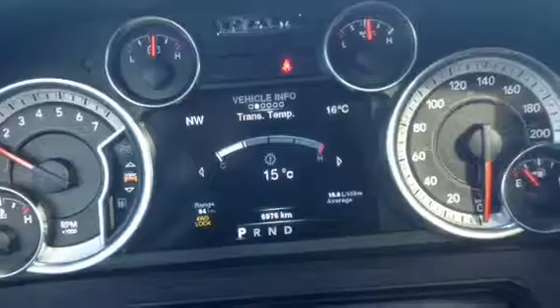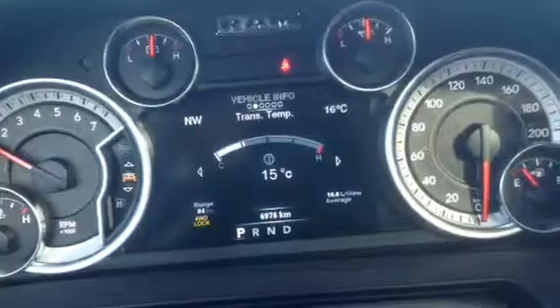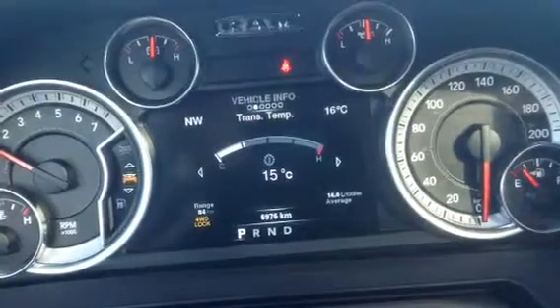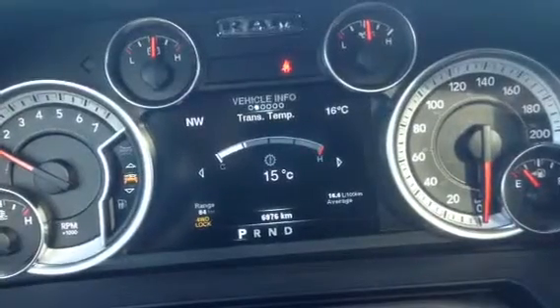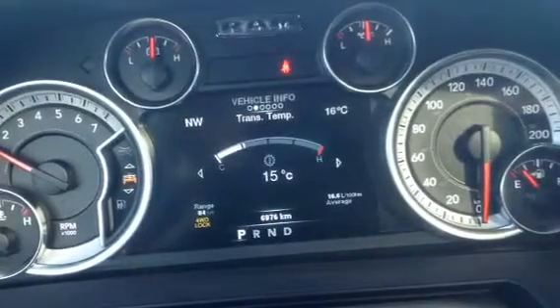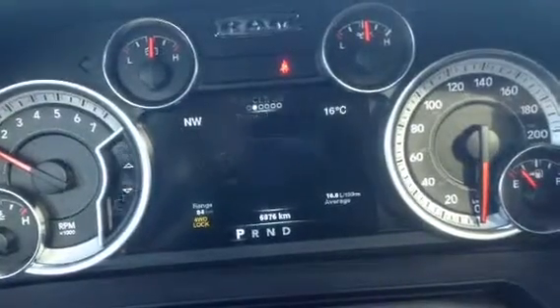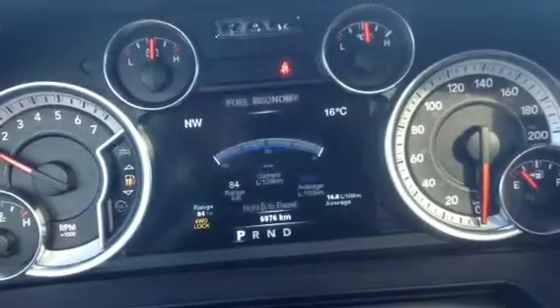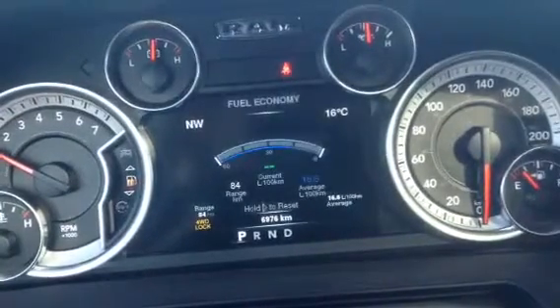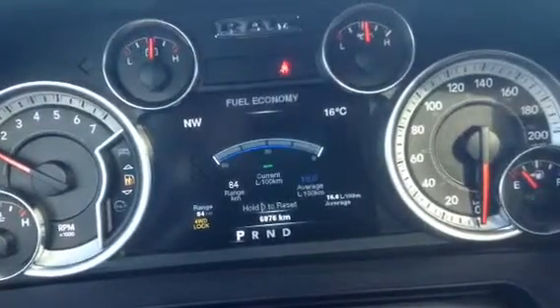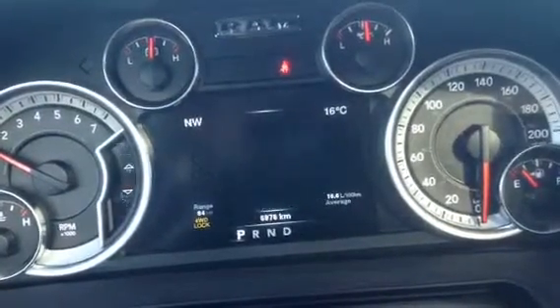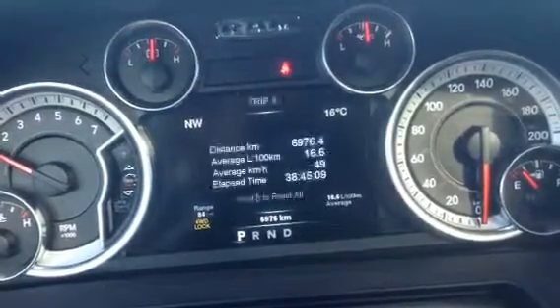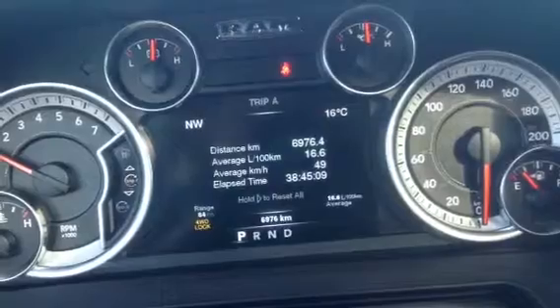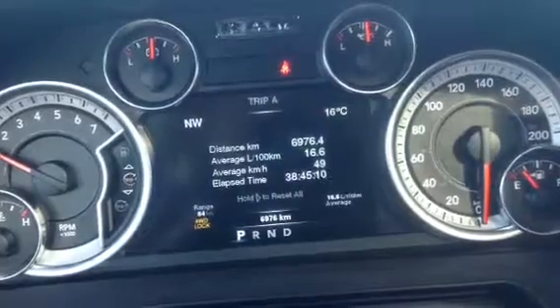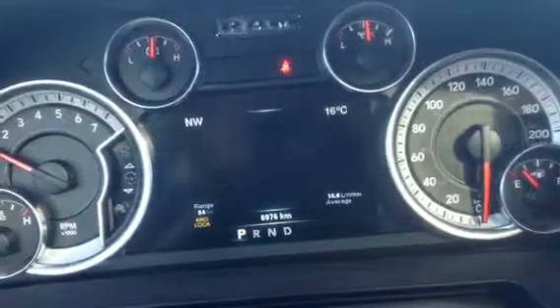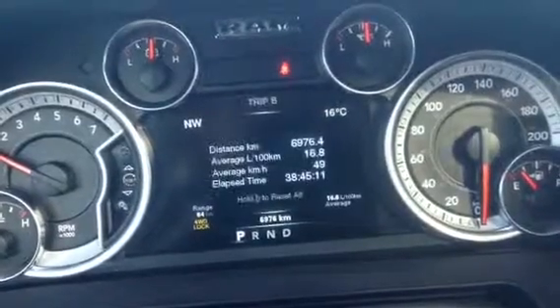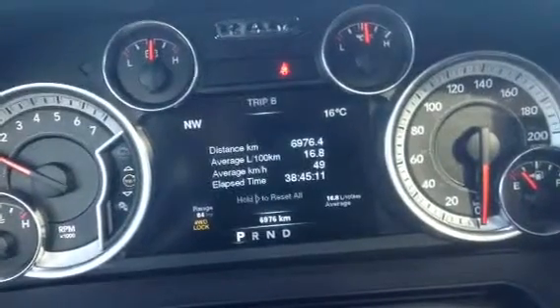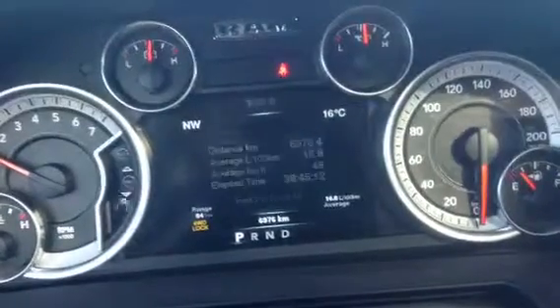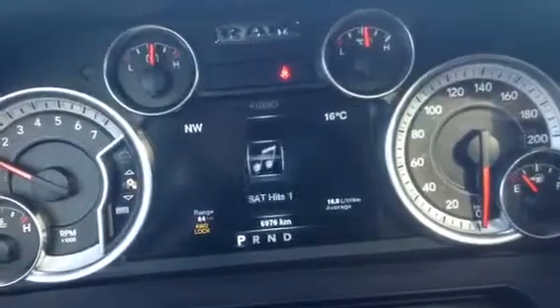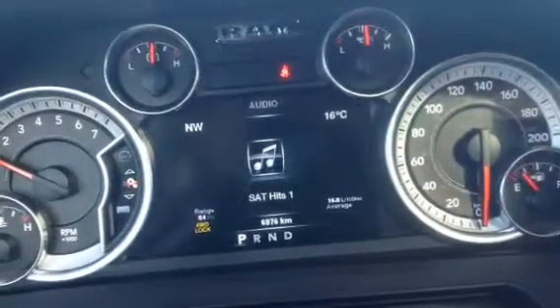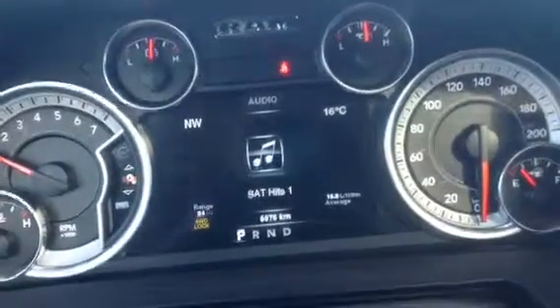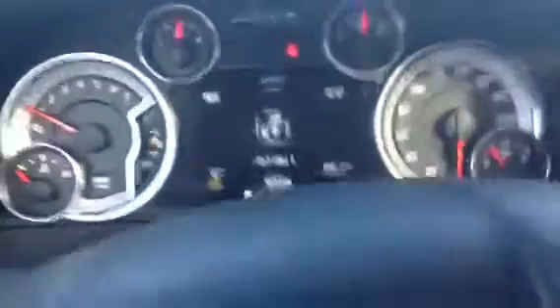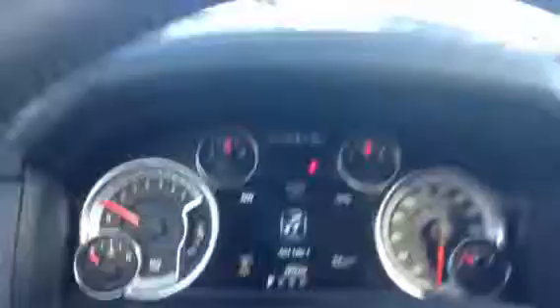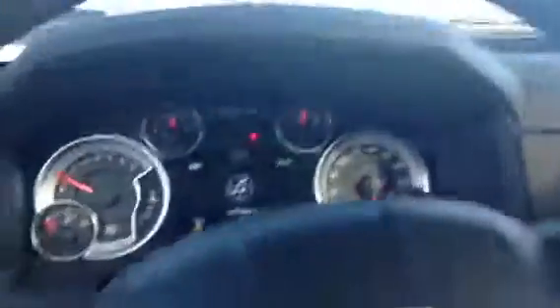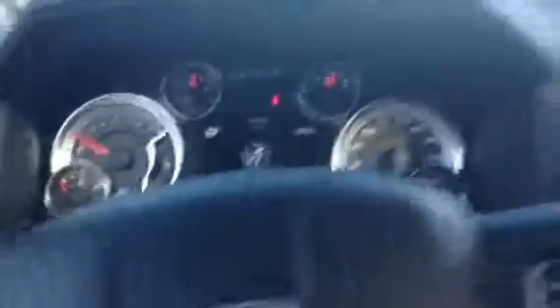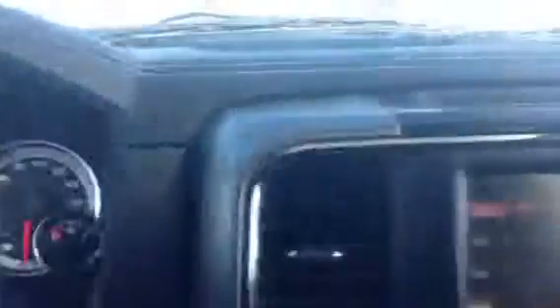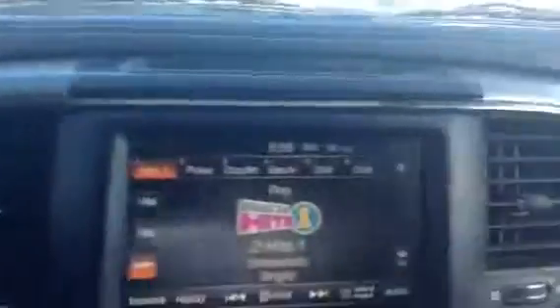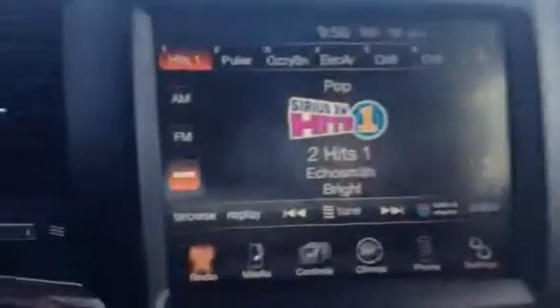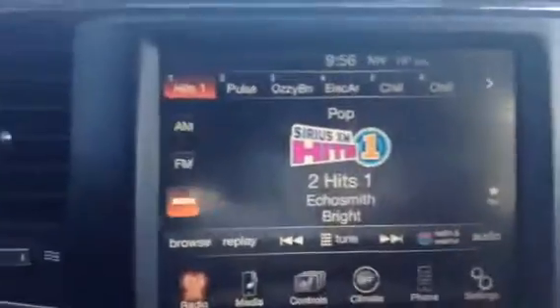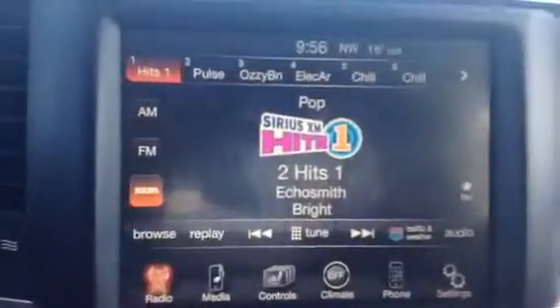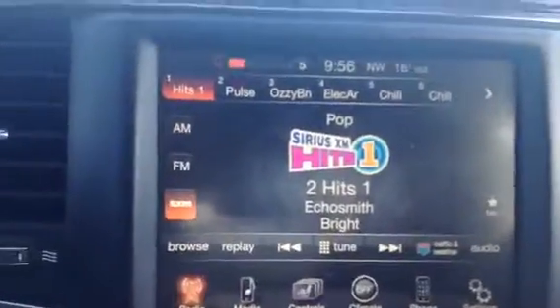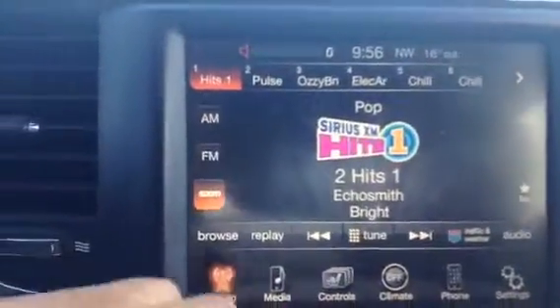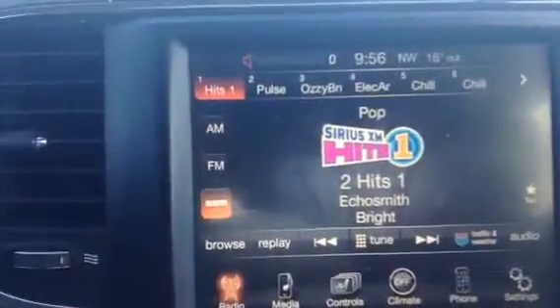Vehicle info, trans temp, fuel economy, trip computer — all that good stuff. Going to the center here, let me turn off the tunes, although they are wonderful.